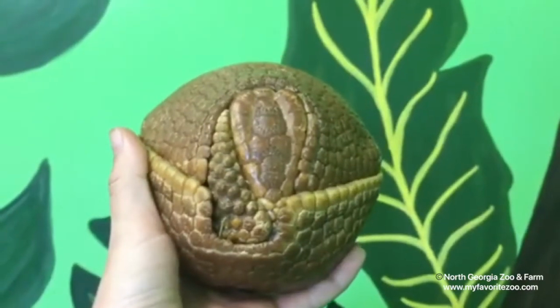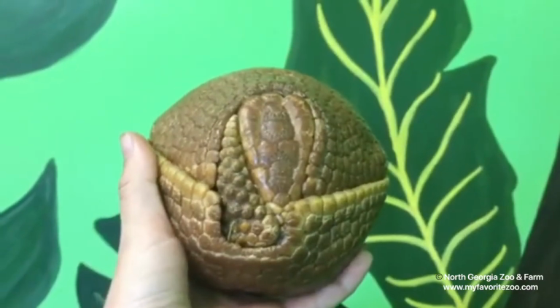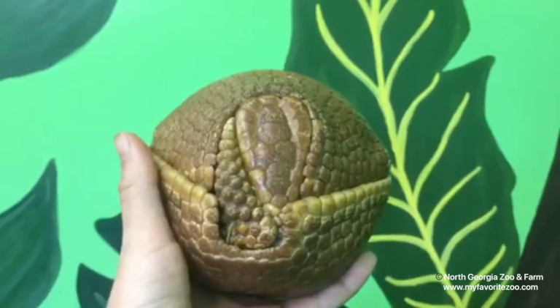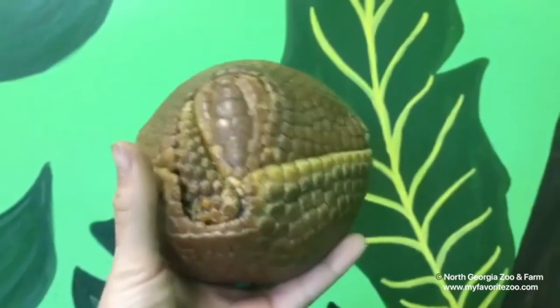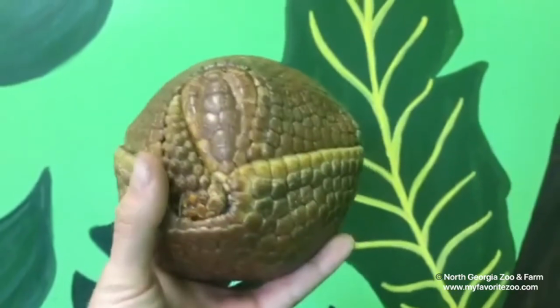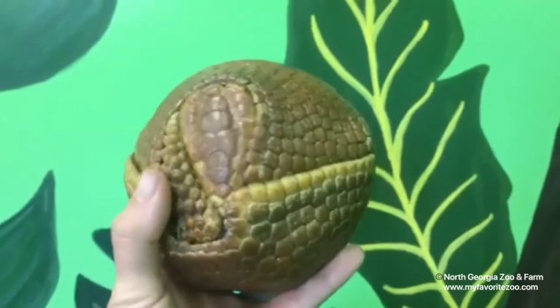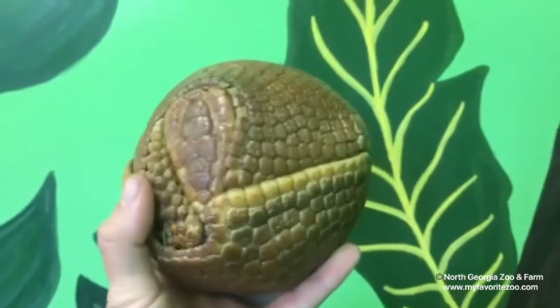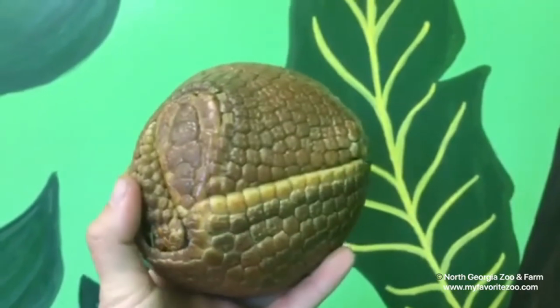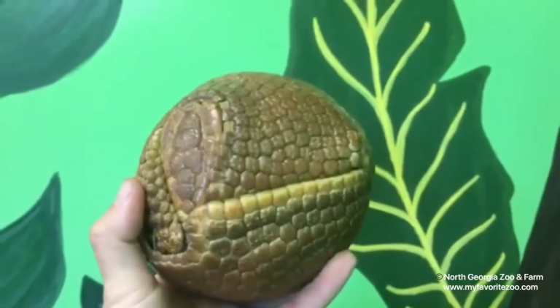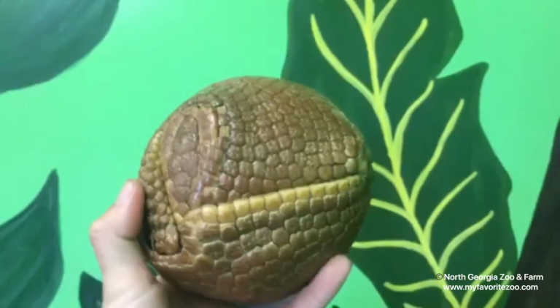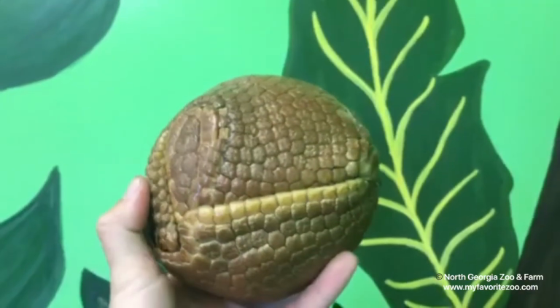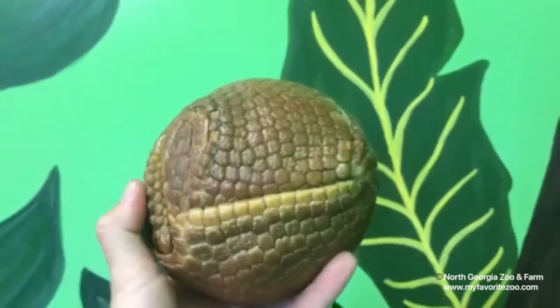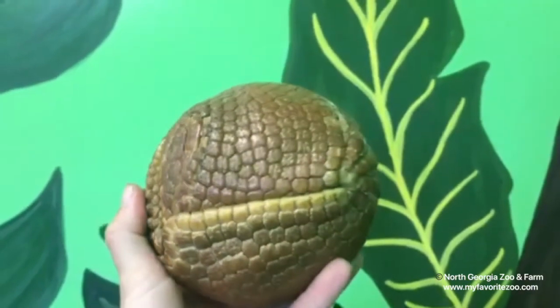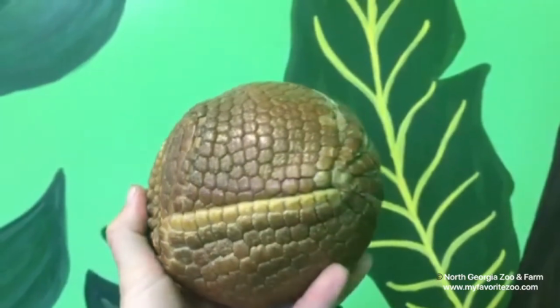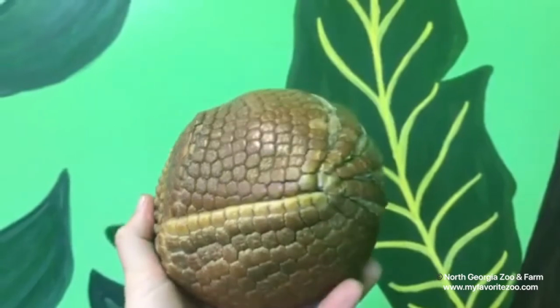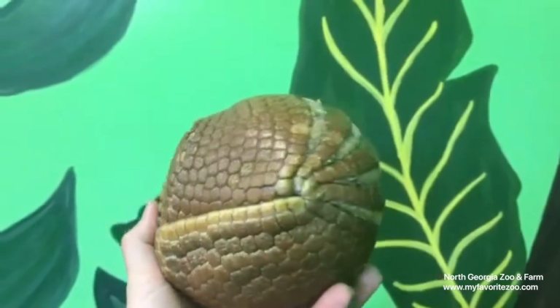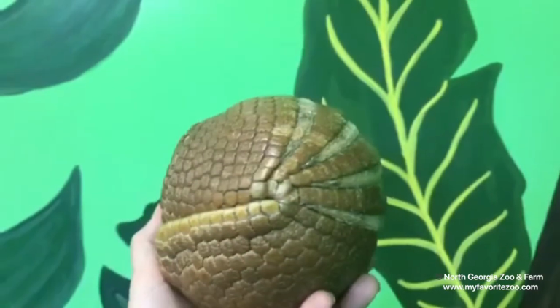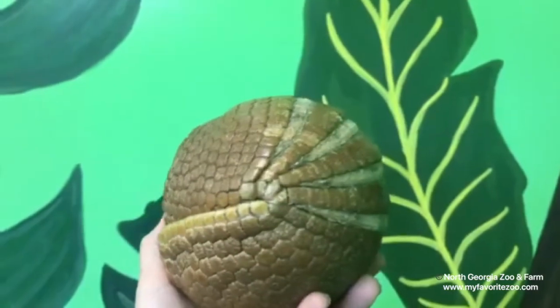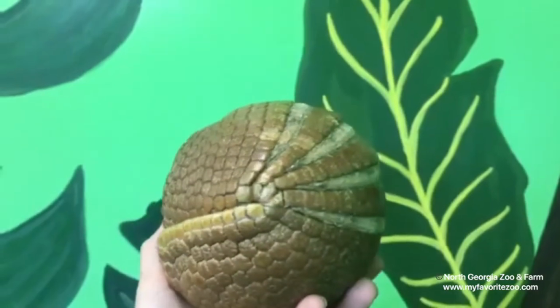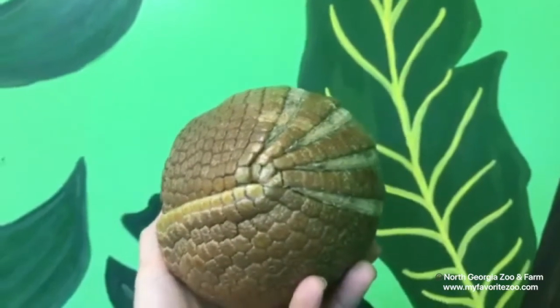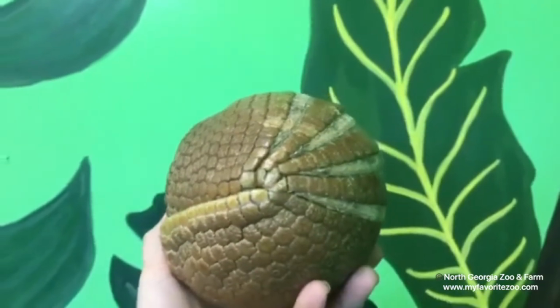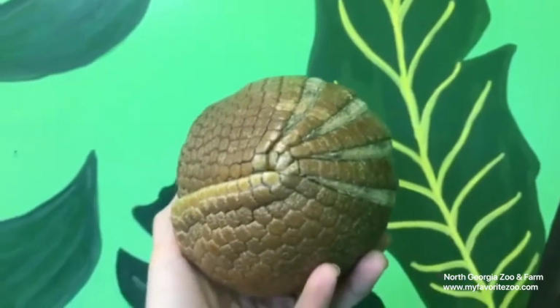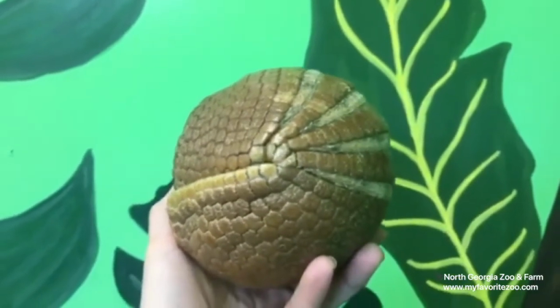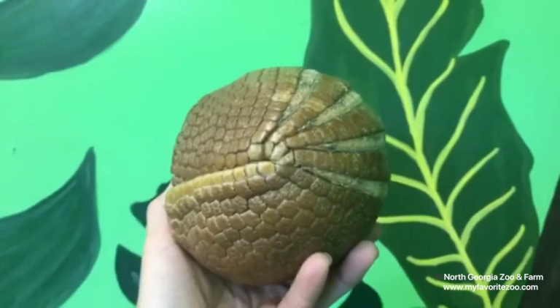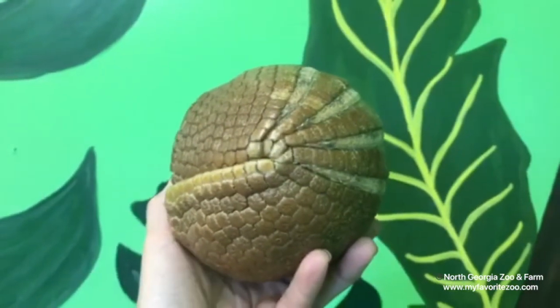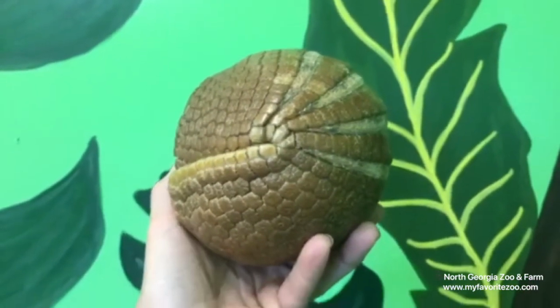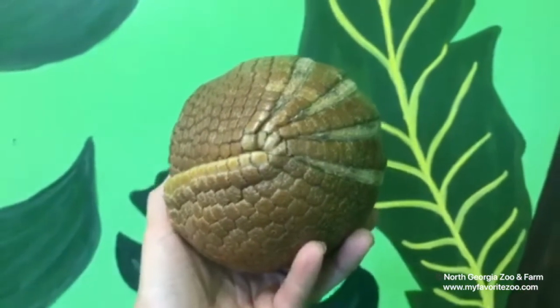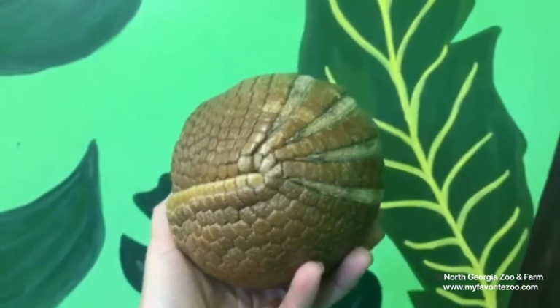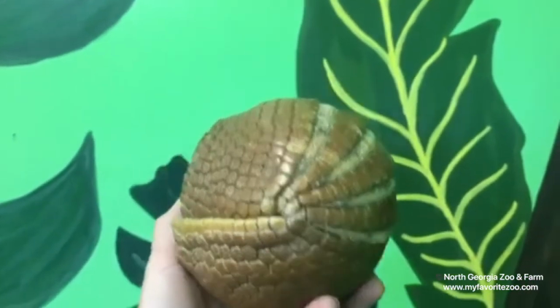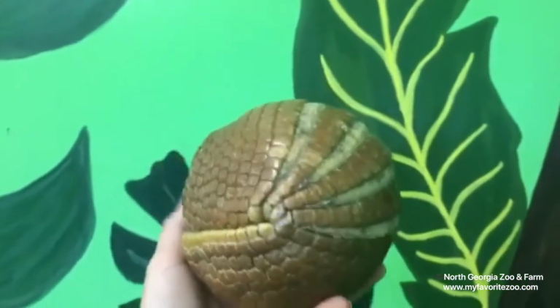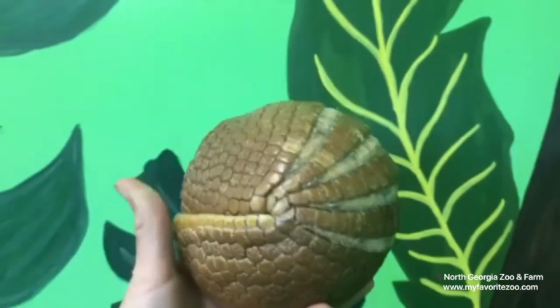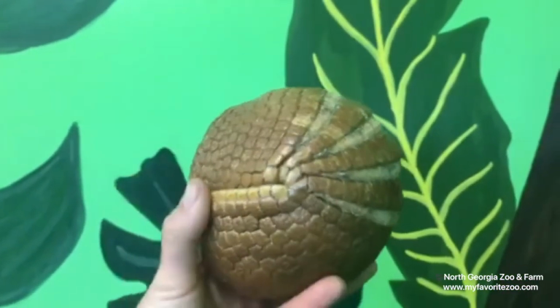Hi, welcome to Wildlife Wonders R1 and today I have a shiny basketball. No, this is actually an armadillo — a three-banded armadillo.